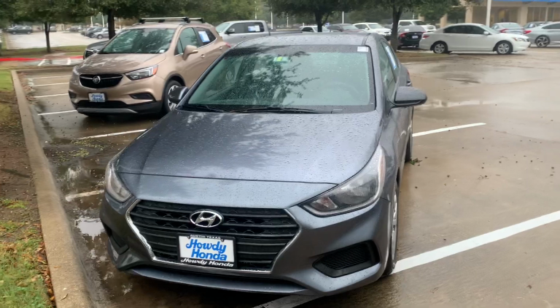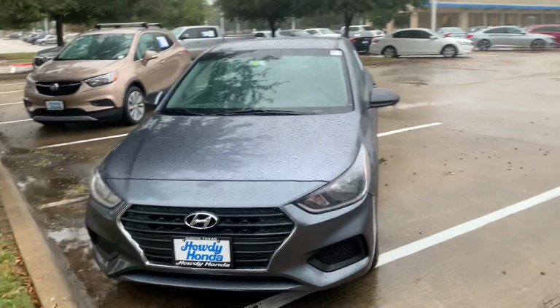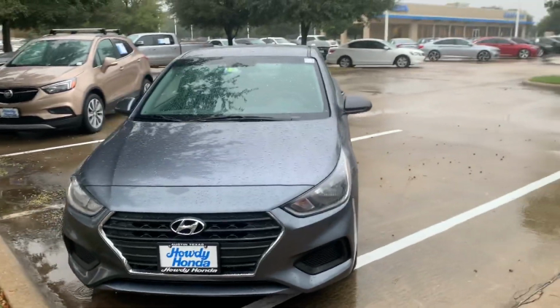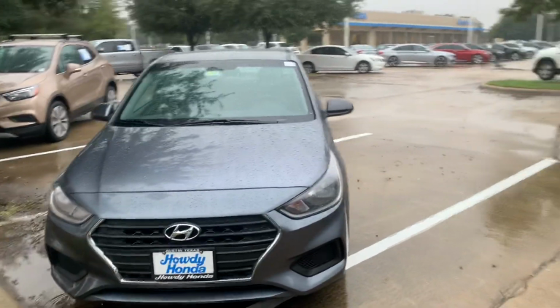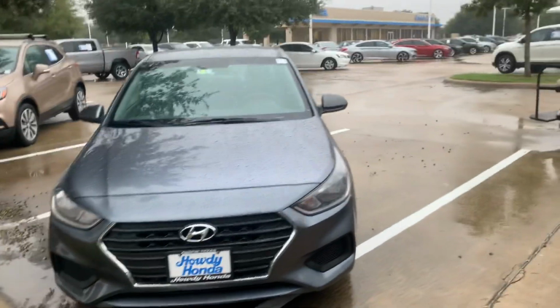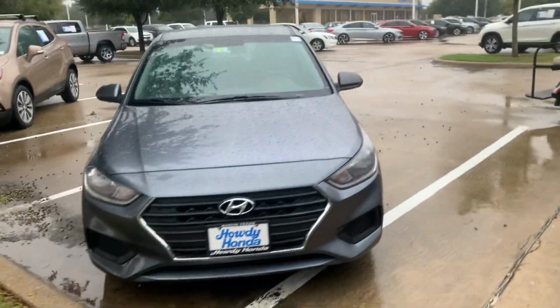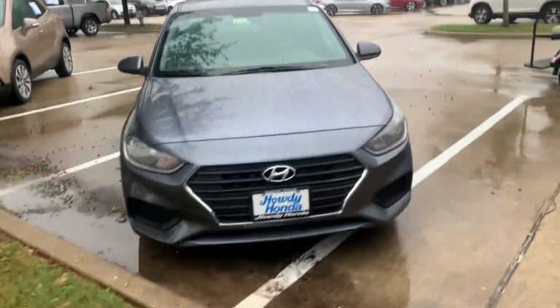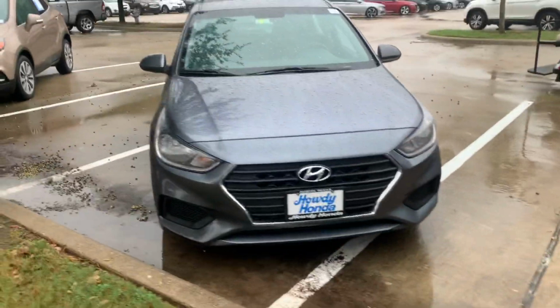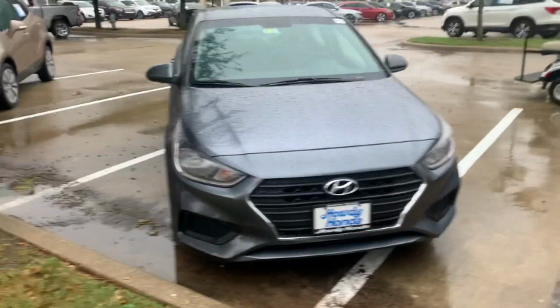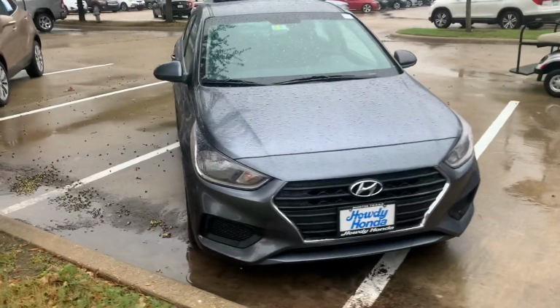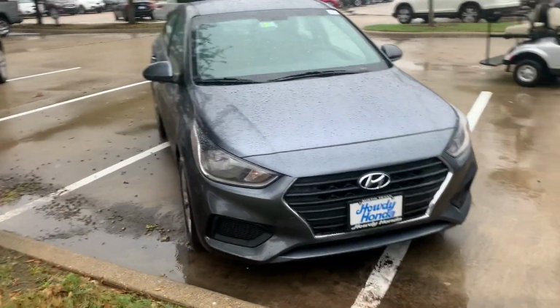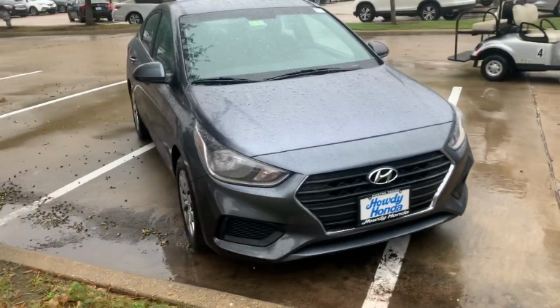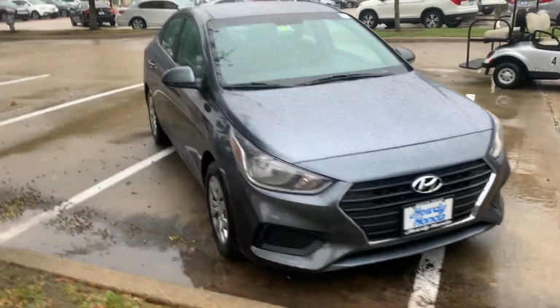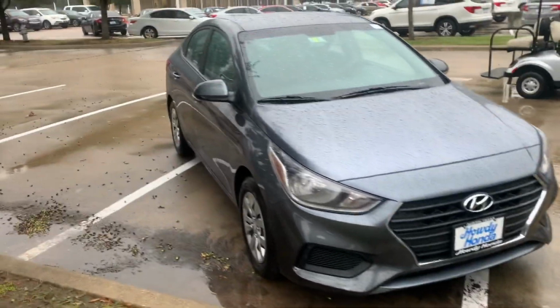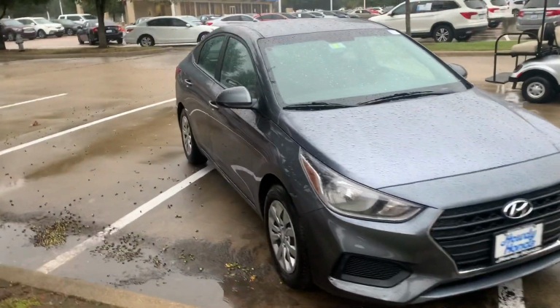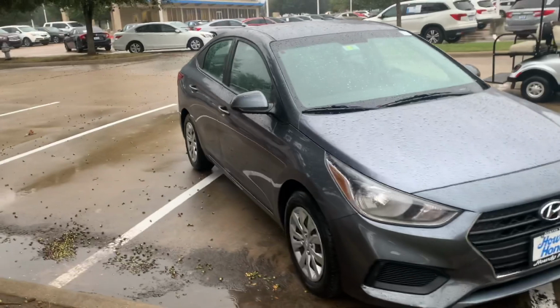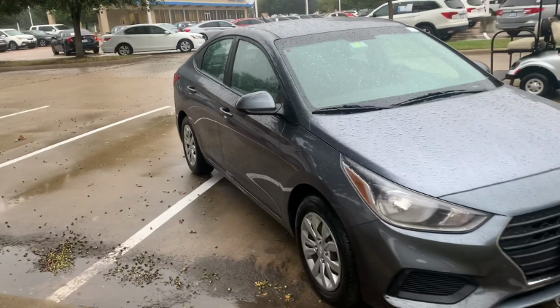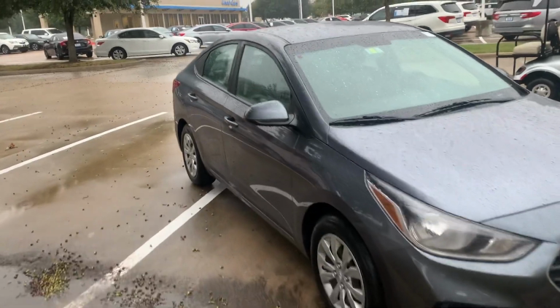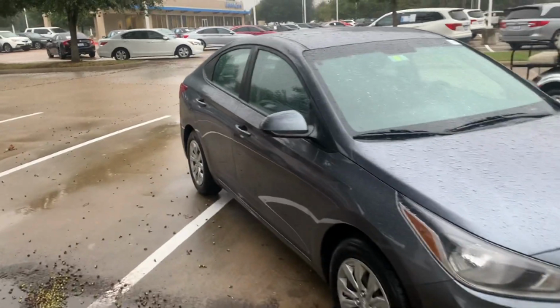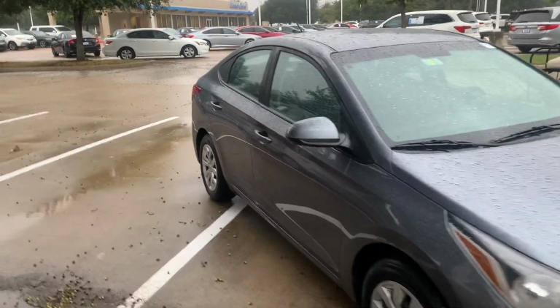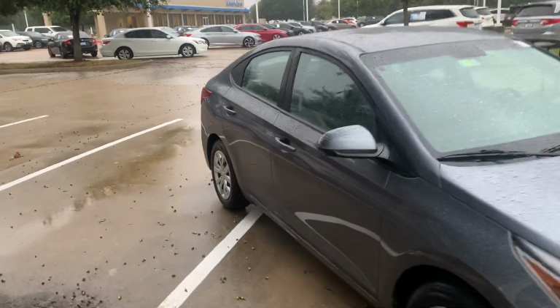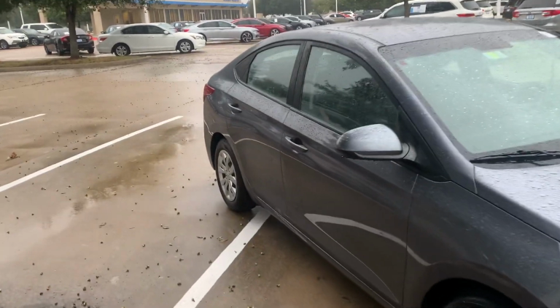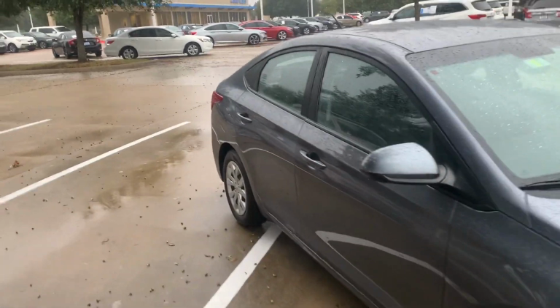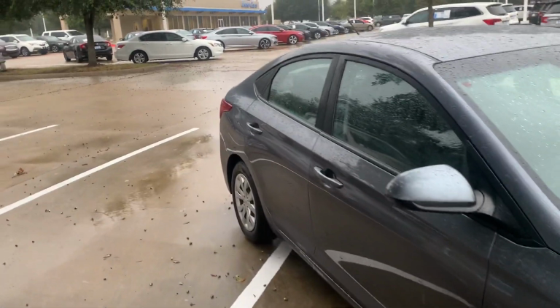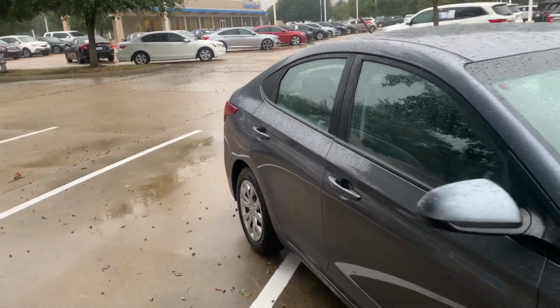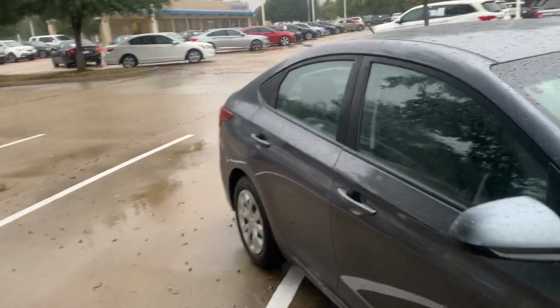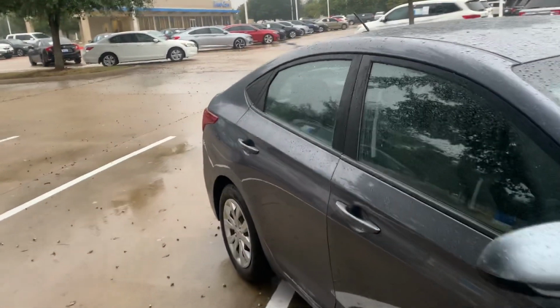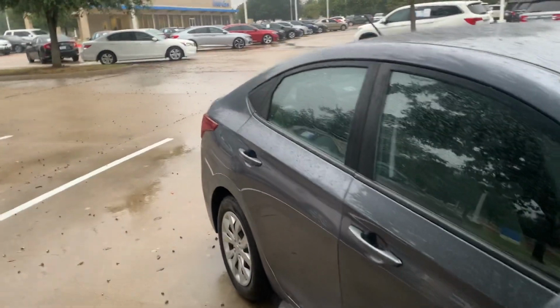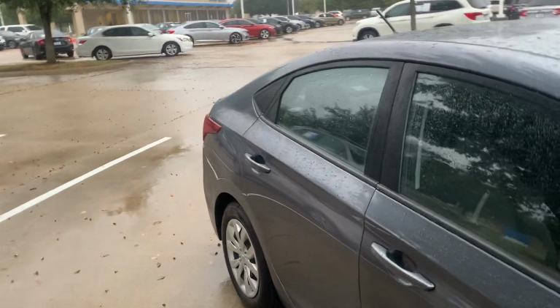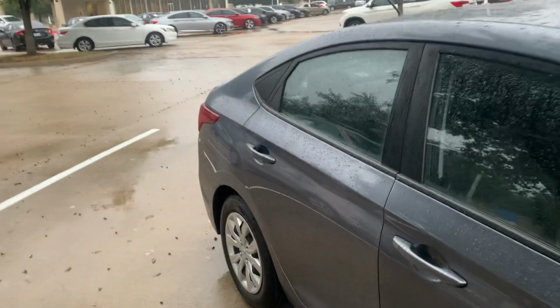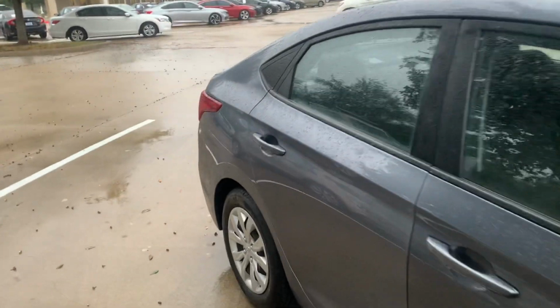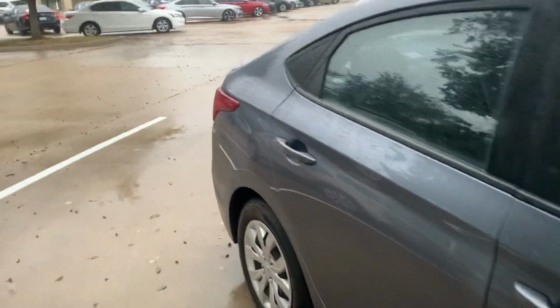Hey there, Thomas here at Howdy Honda. This is the 2018 Hyundai Accent — it's the SE trim level. We've got a few added options.